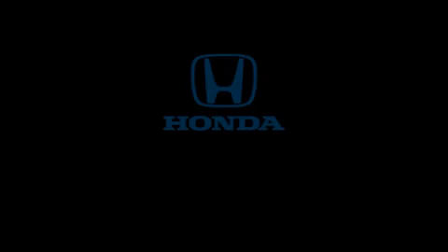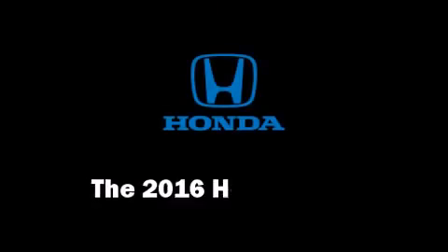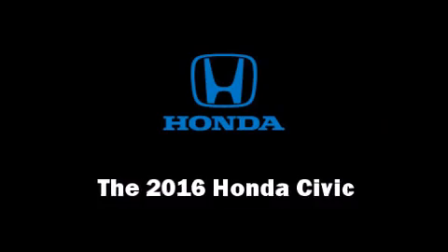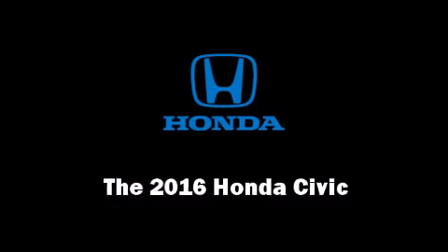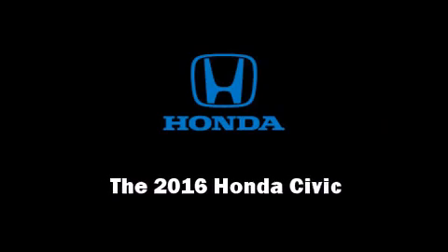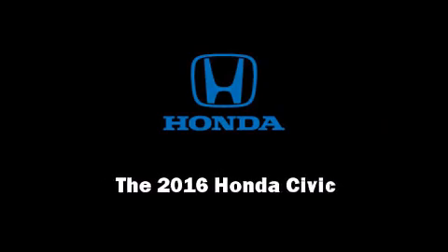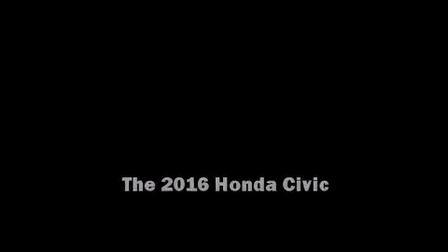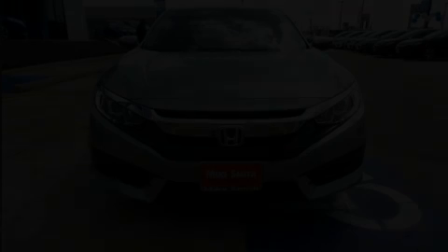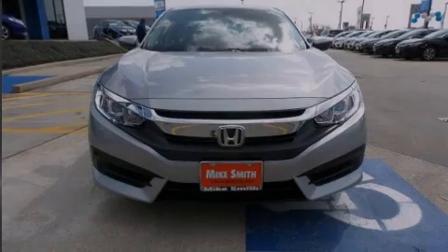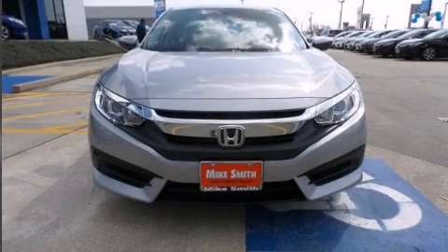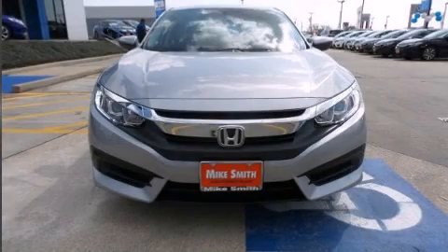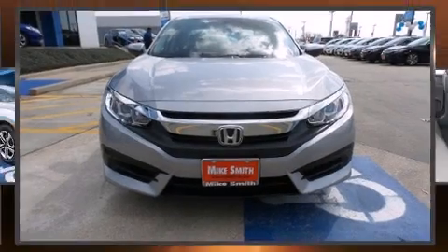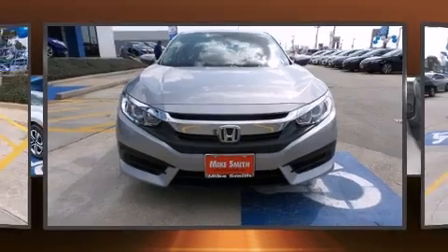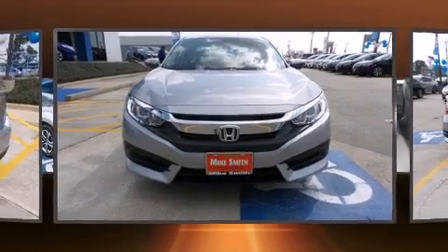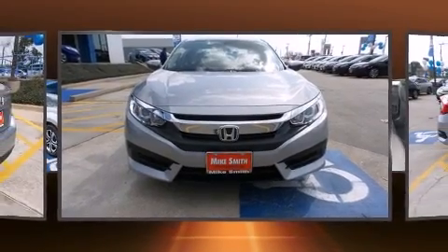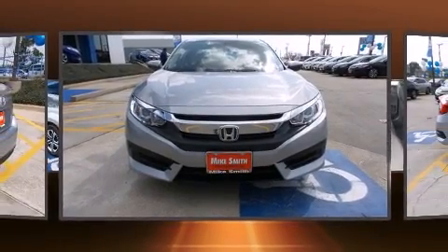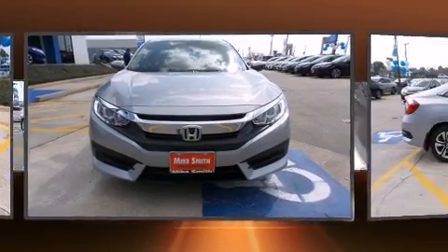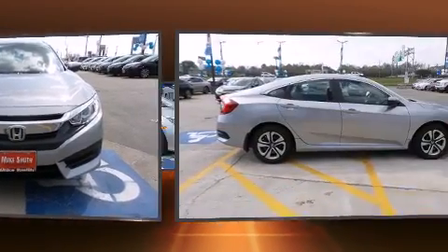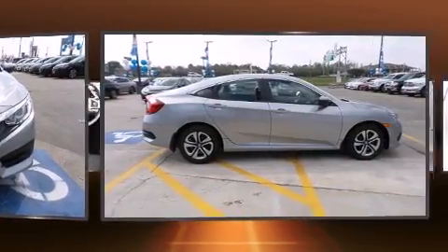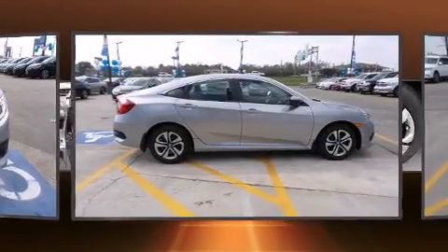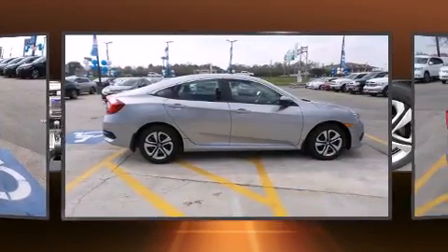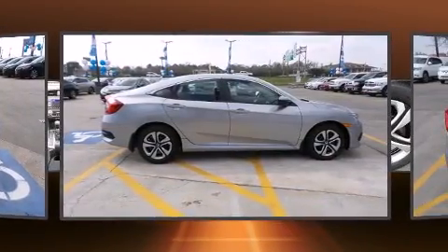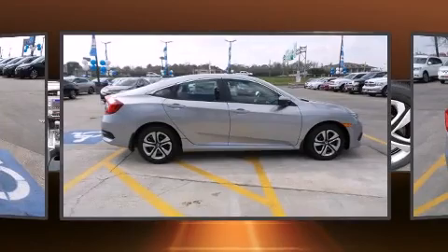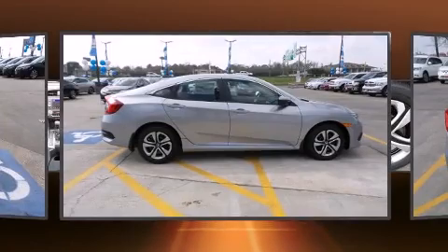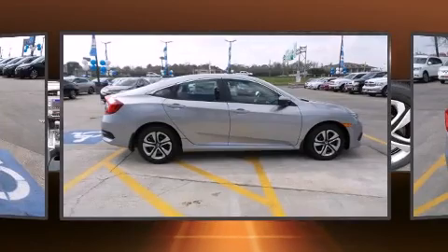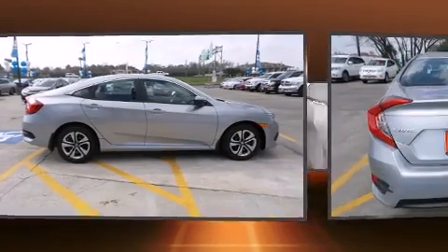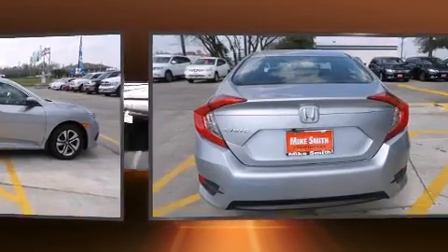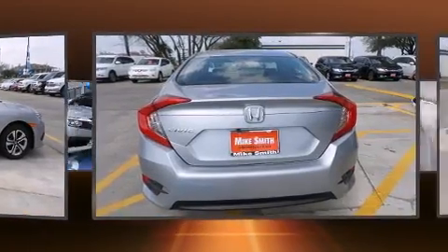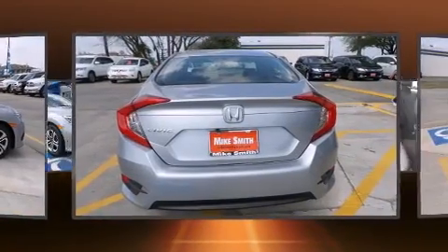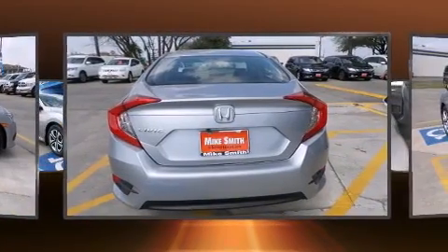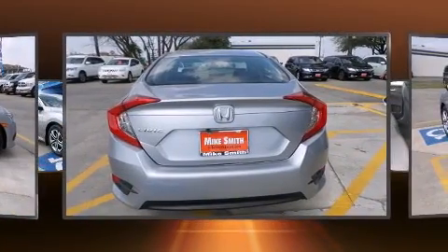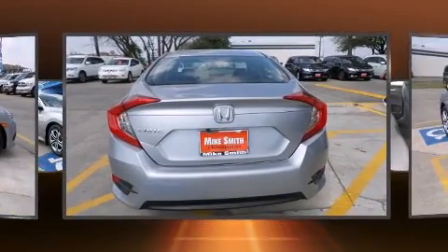Introducing the 2016 Honda Civic. This four-door, five-passenger sedan stands out among competitors in its class. It features a front-wheel drive platform, an automatic transmission, and a two-liter four-cylinder engine.